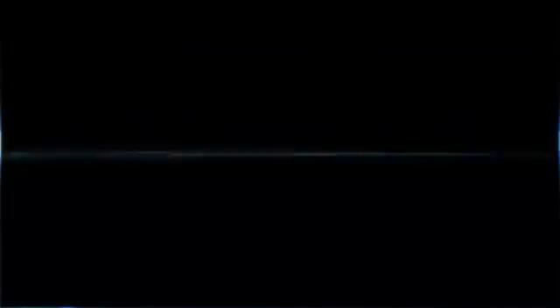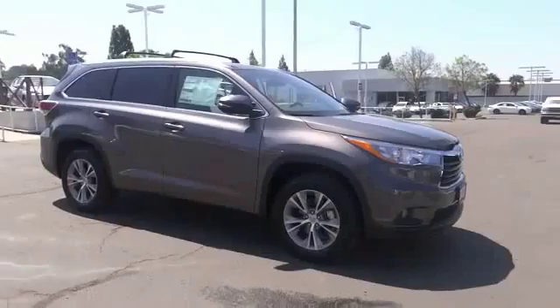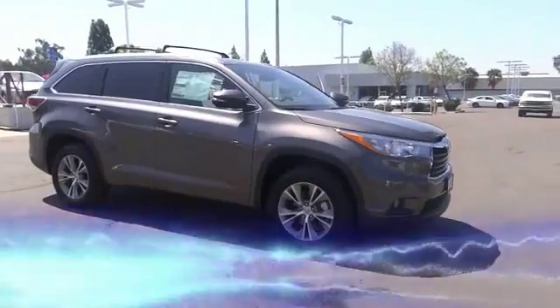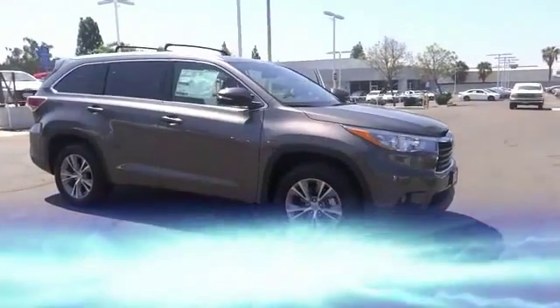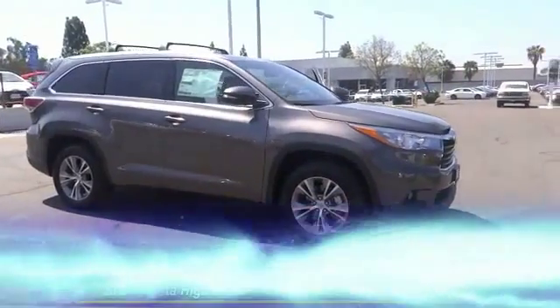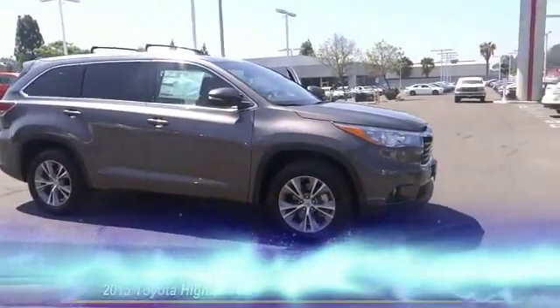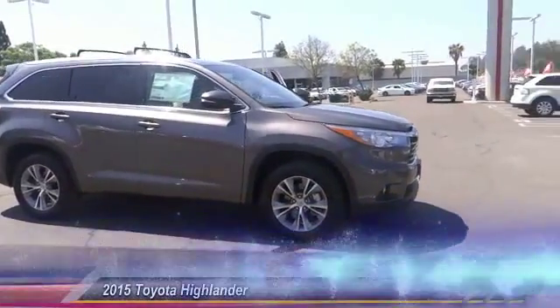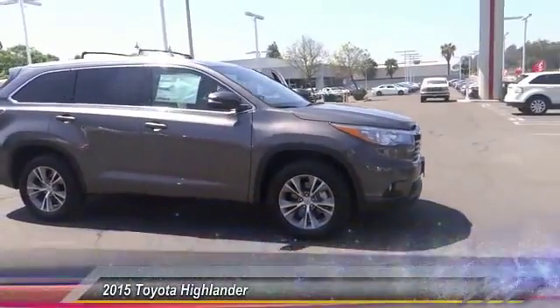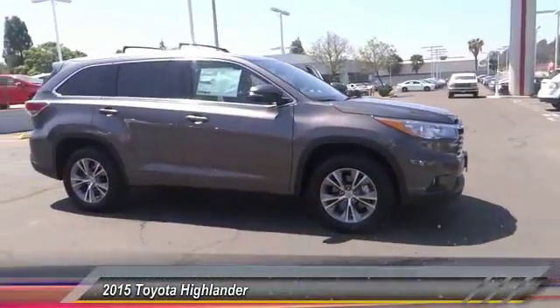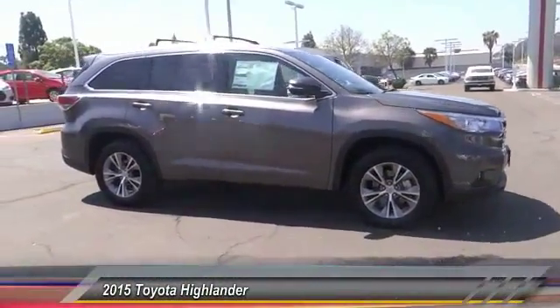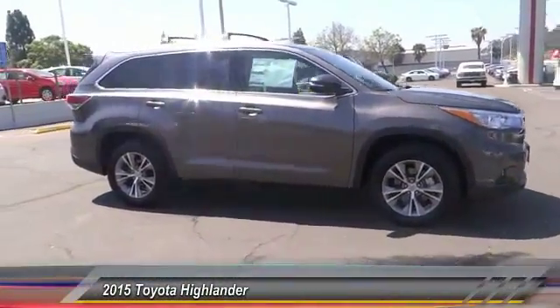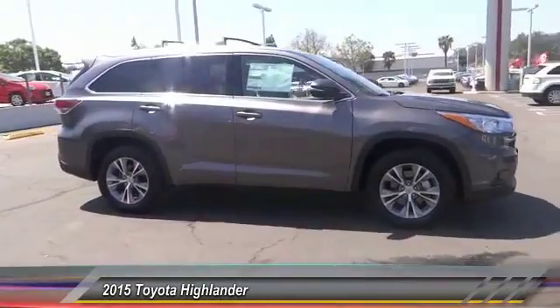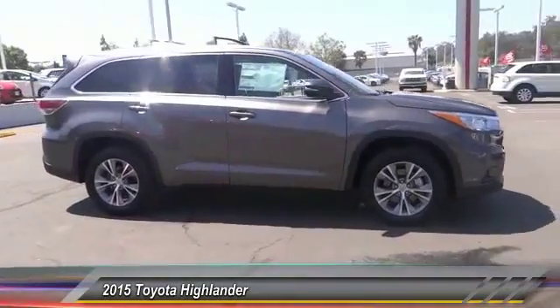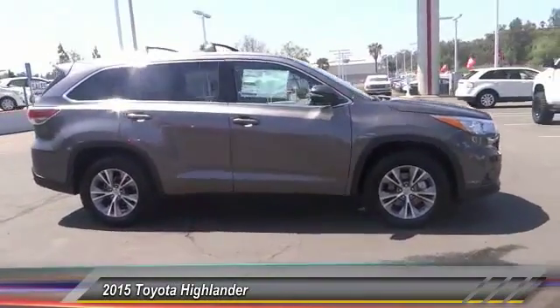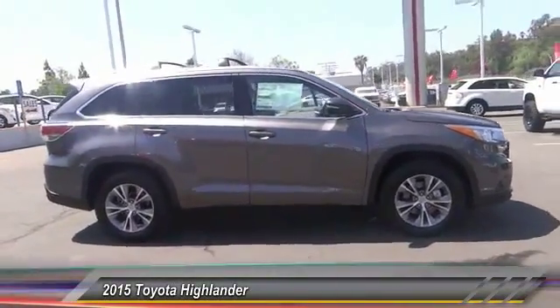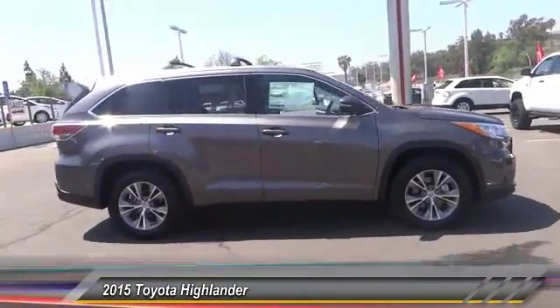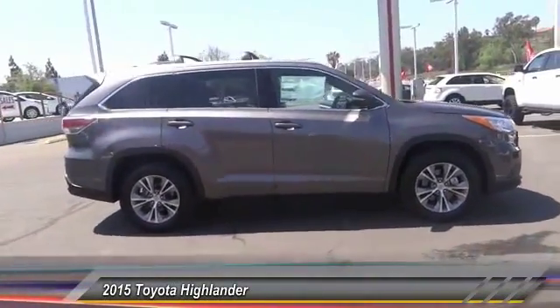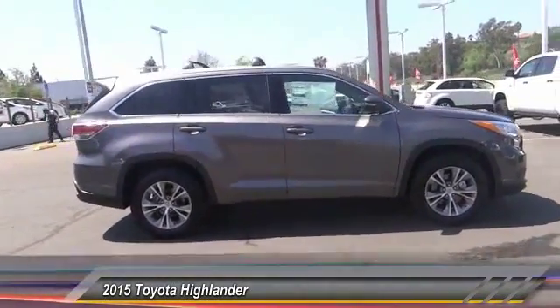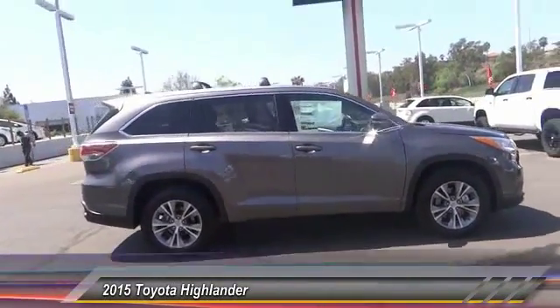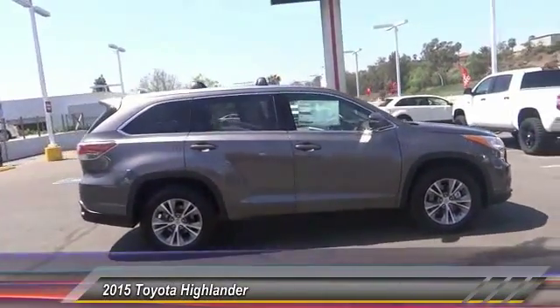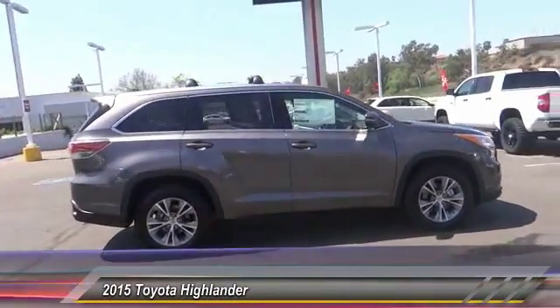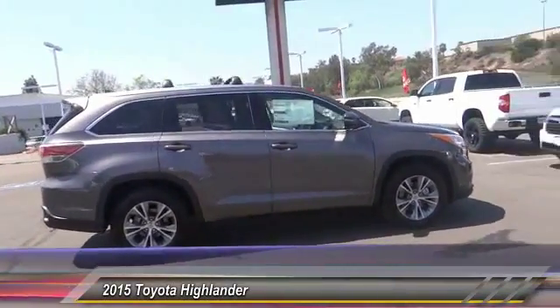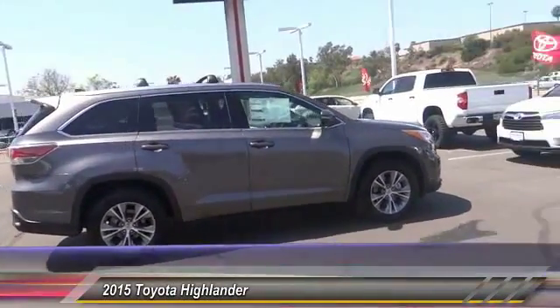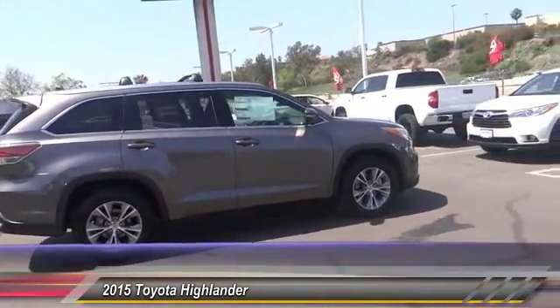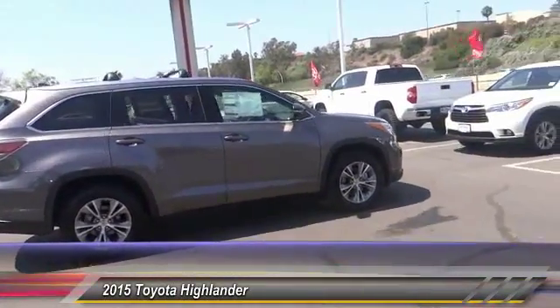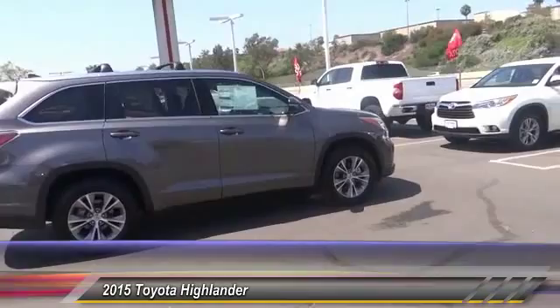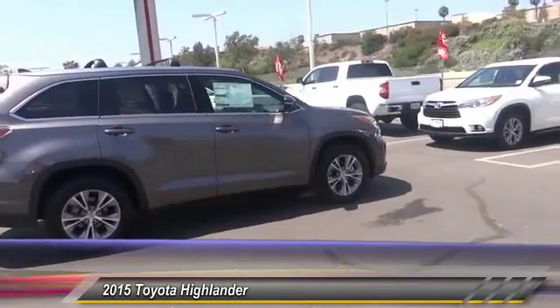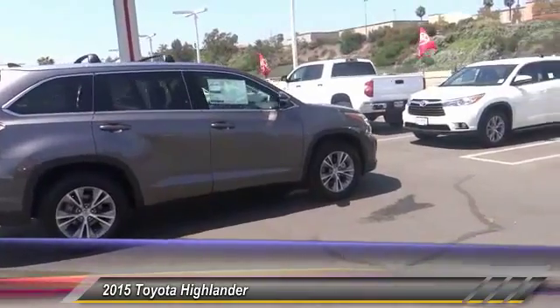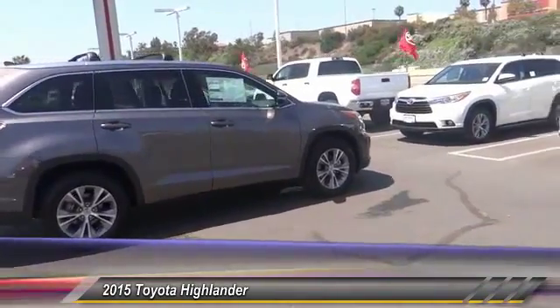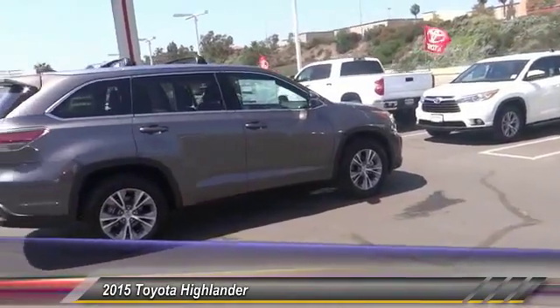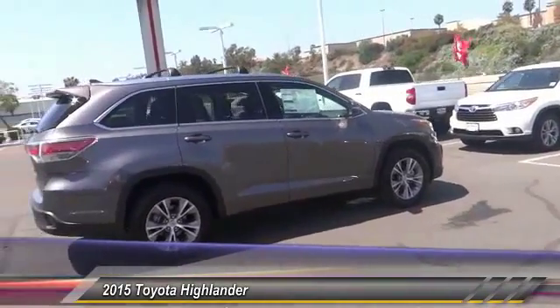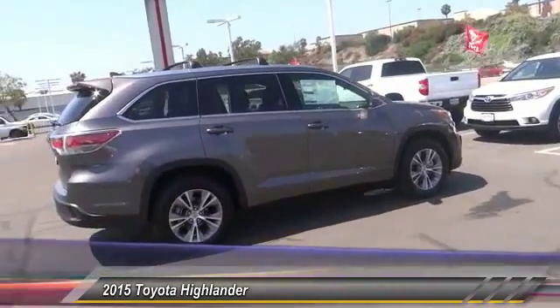The 2015 Highlander. The Highlander is the SUV that's thought of everything. The Highlander offers seating for up to seven and features Toyota's innovative center stow design.